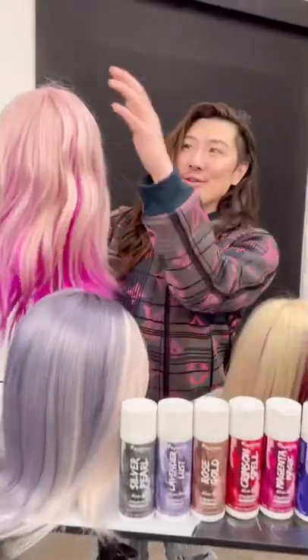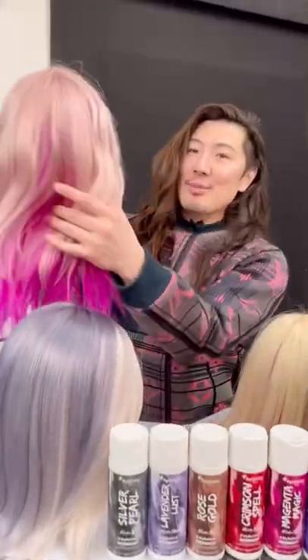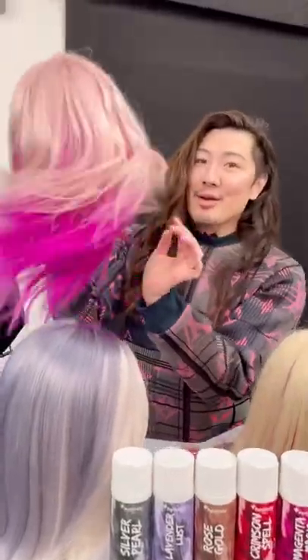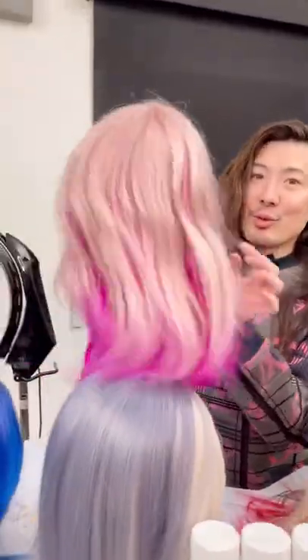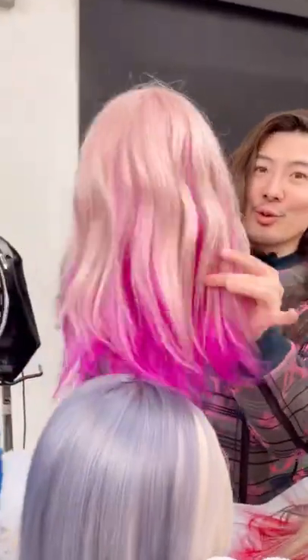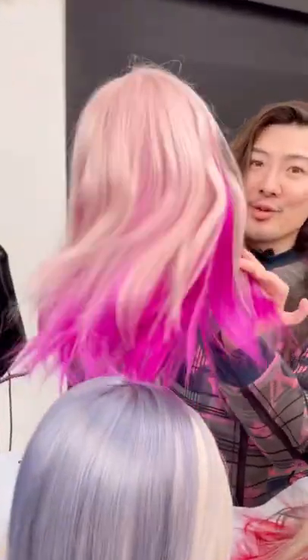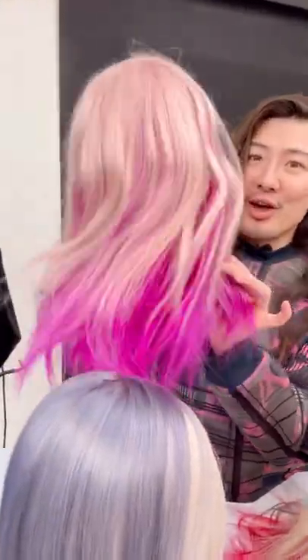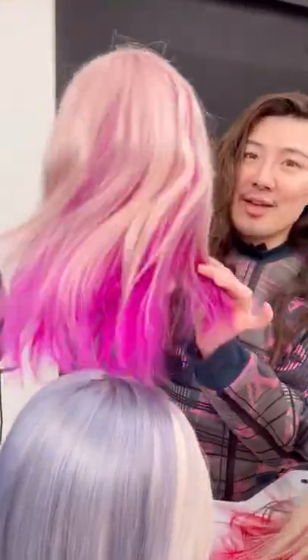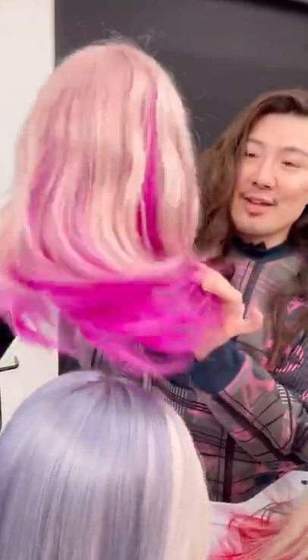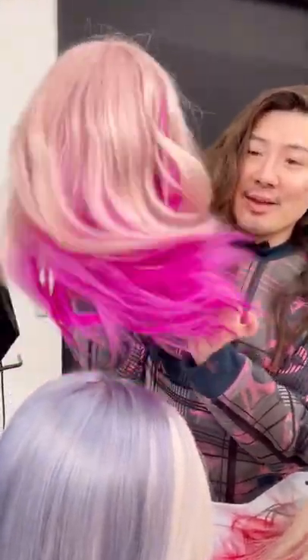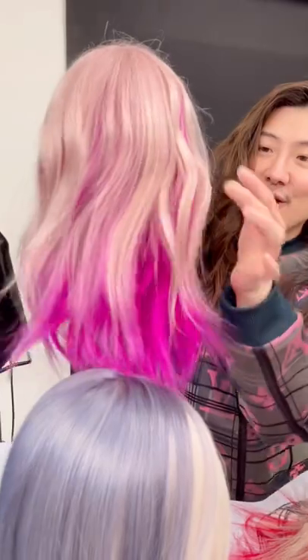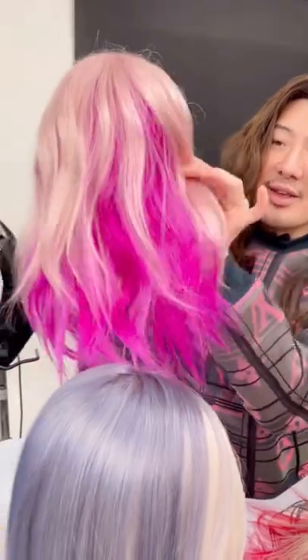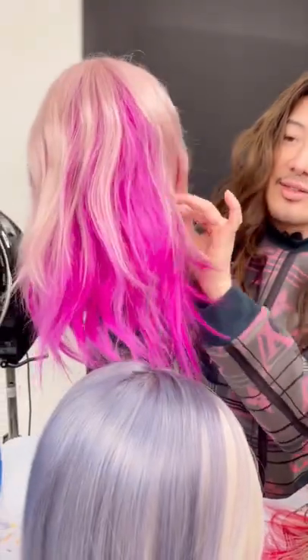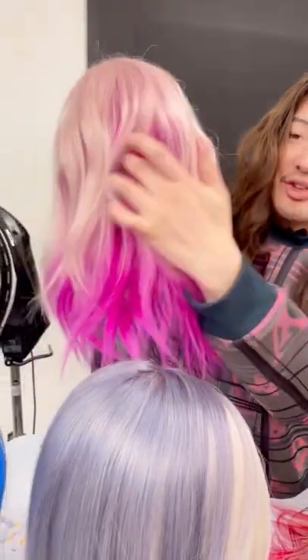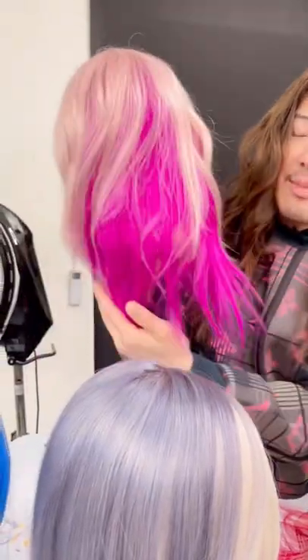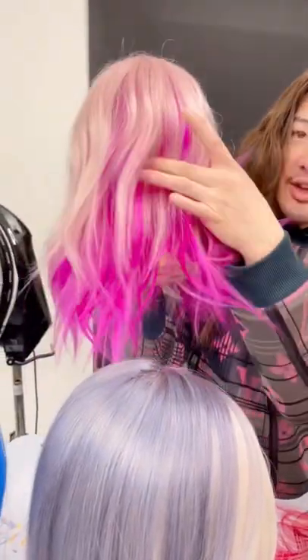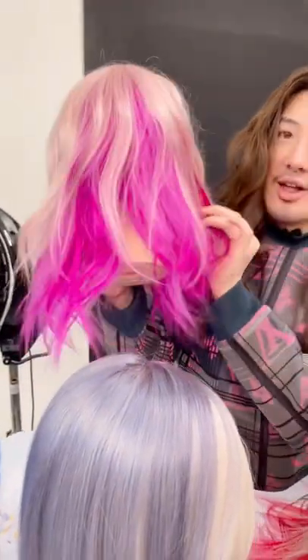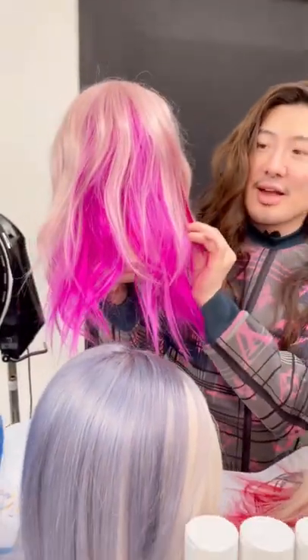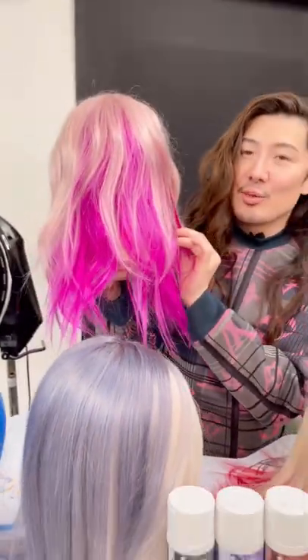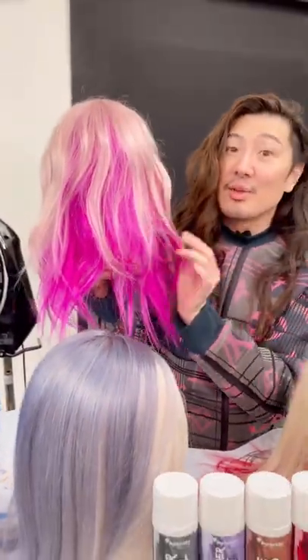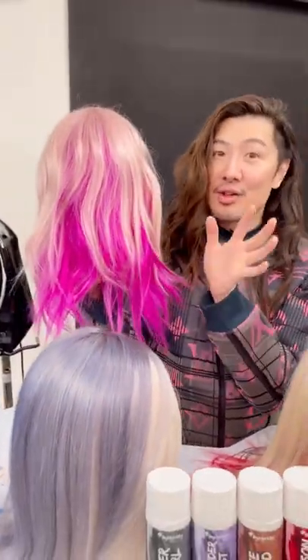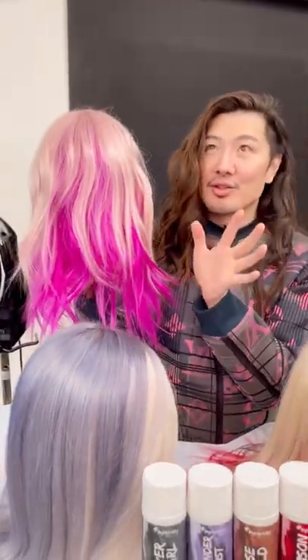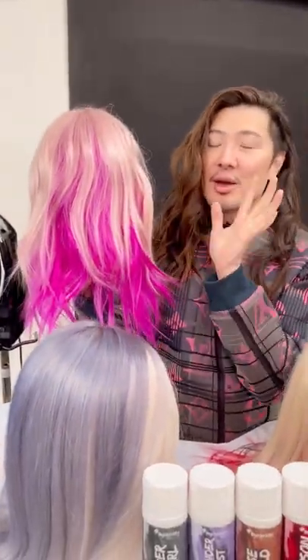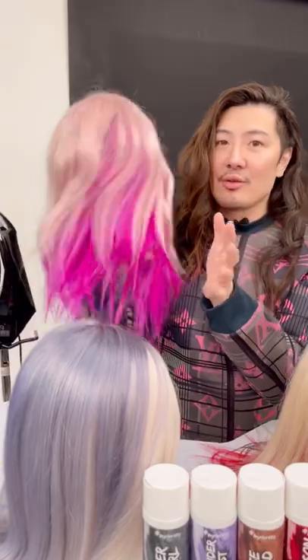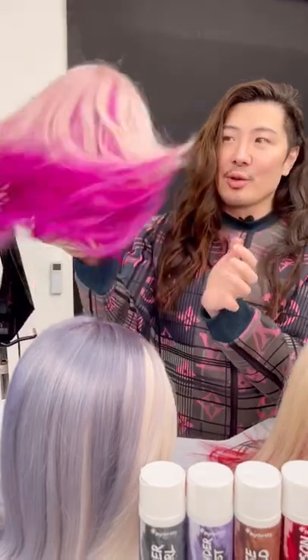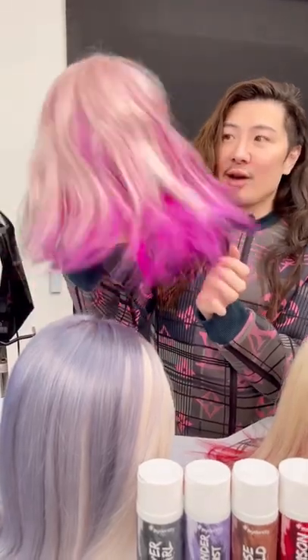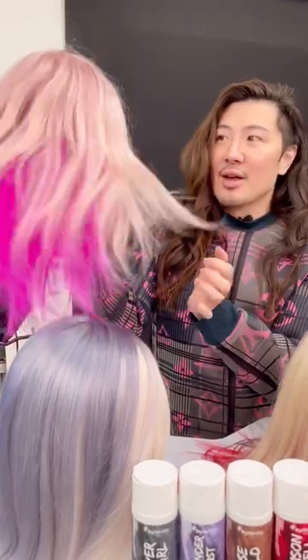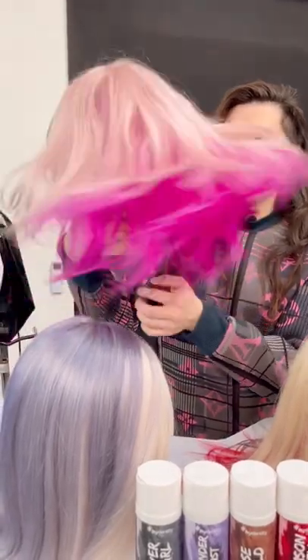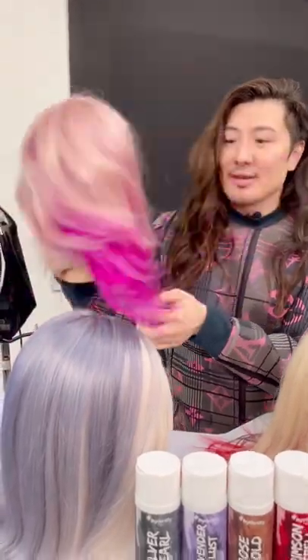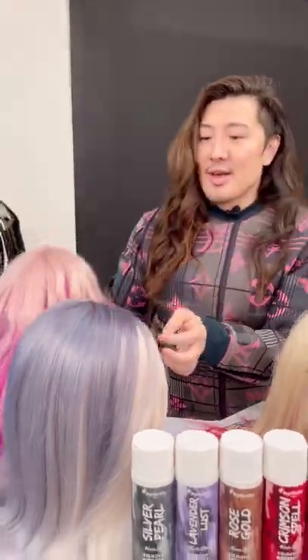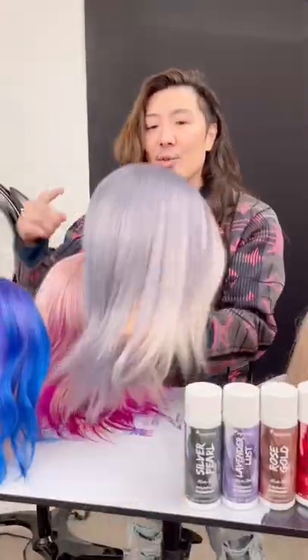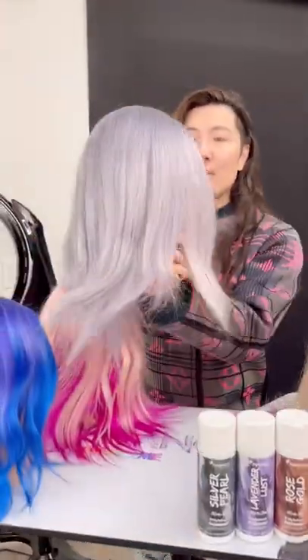So on the top here is Rose Gold. It's very soft, delicate pink color. Underneath is the Magenta Magic. Look at that color pop! These color conditioners make the hair feel so soft. Seriously. It's a Silver Pearl.